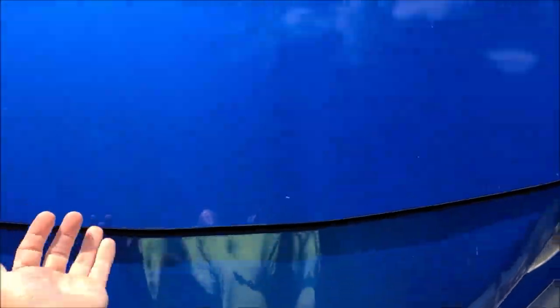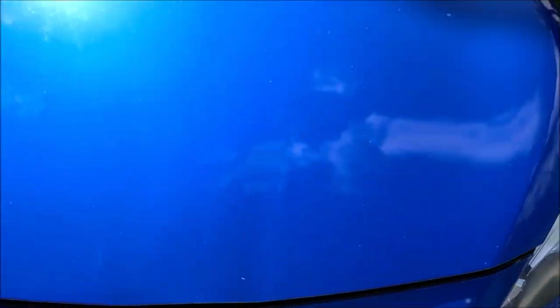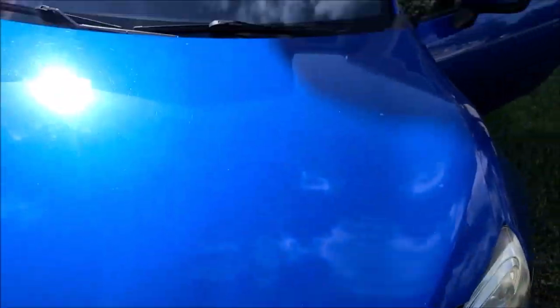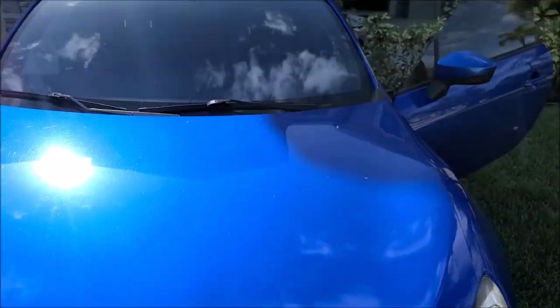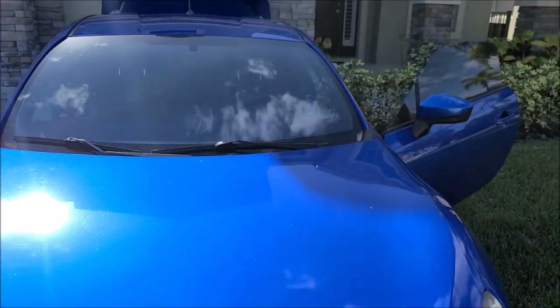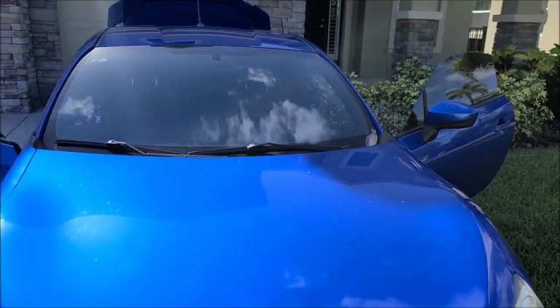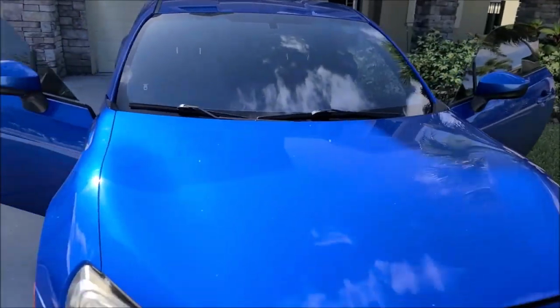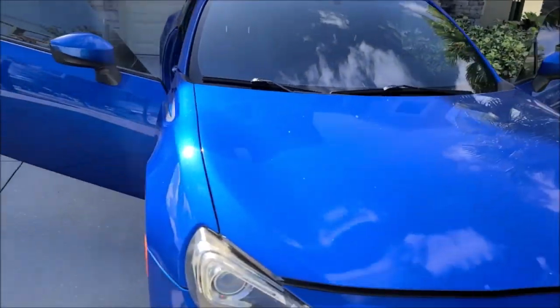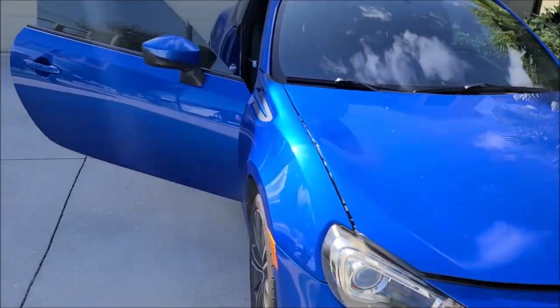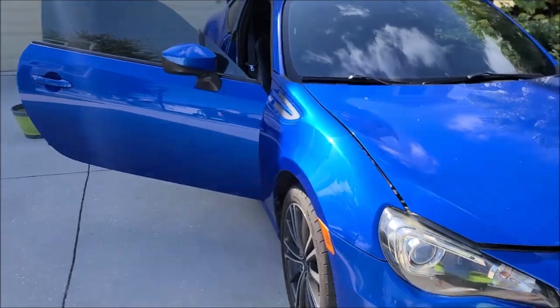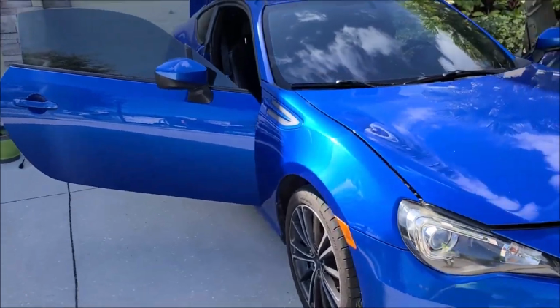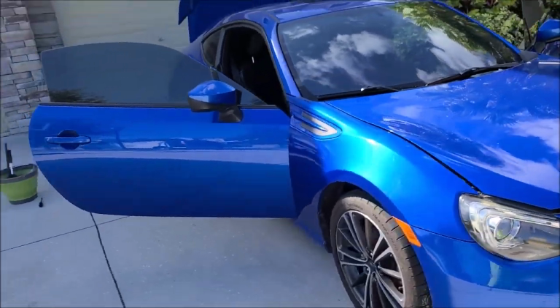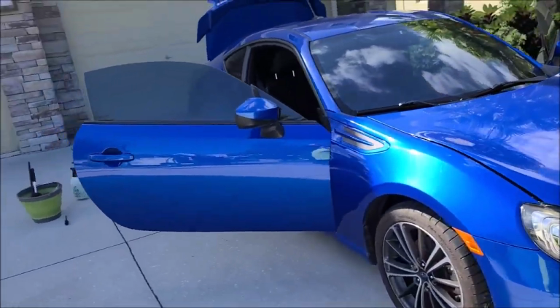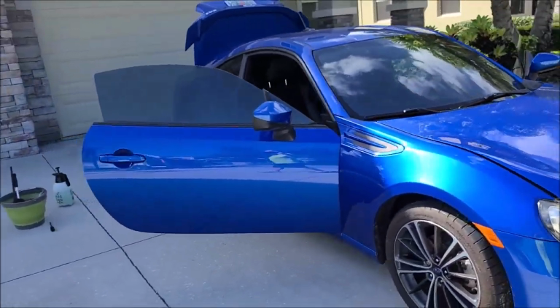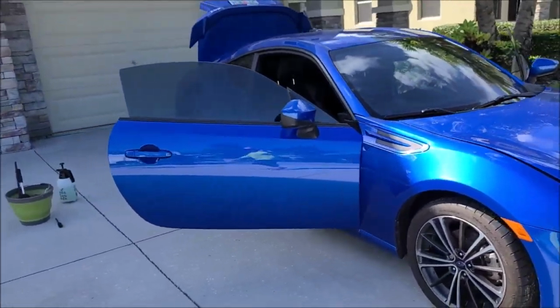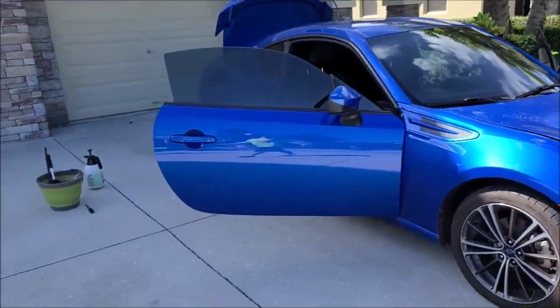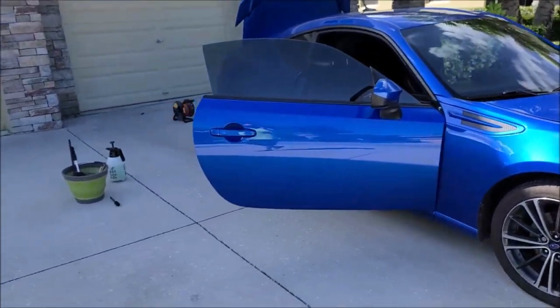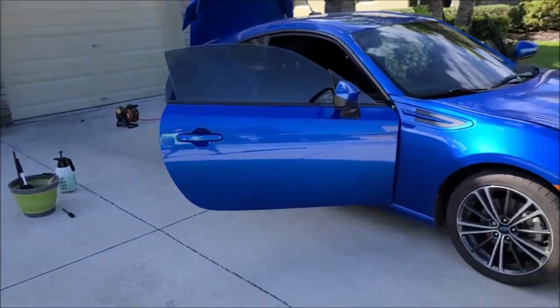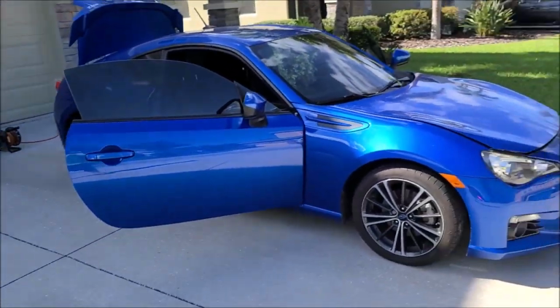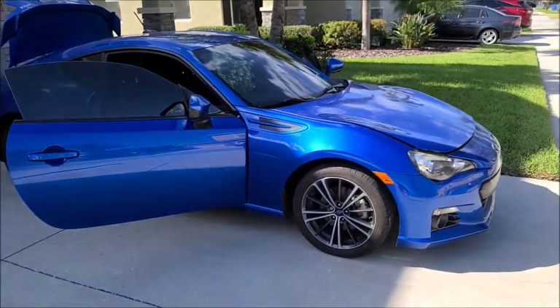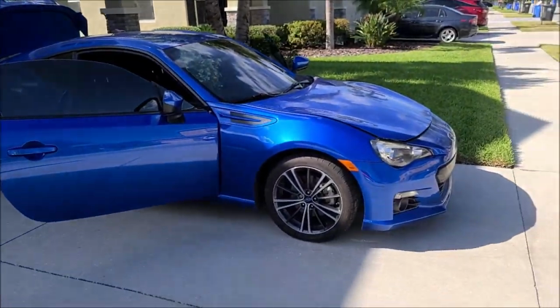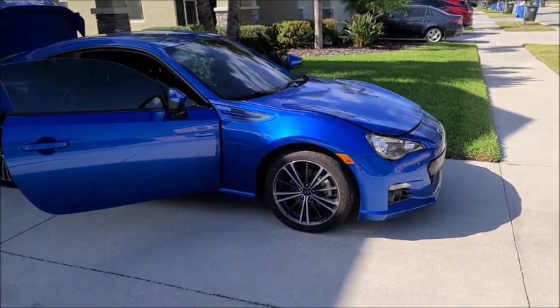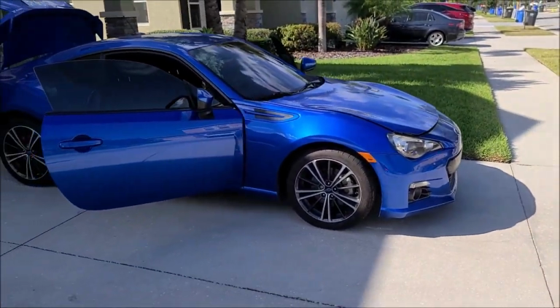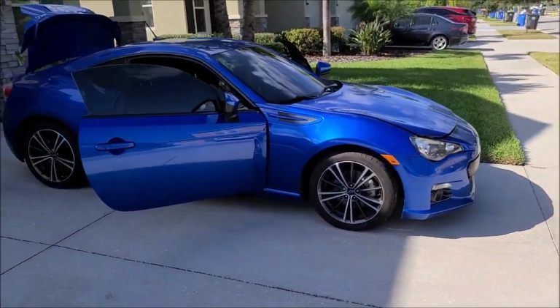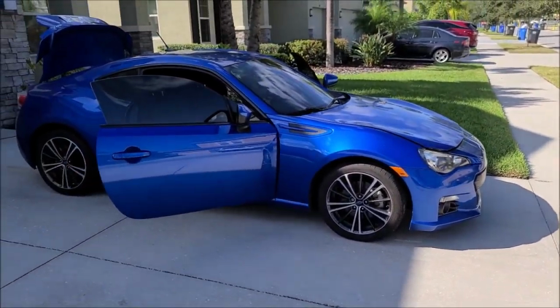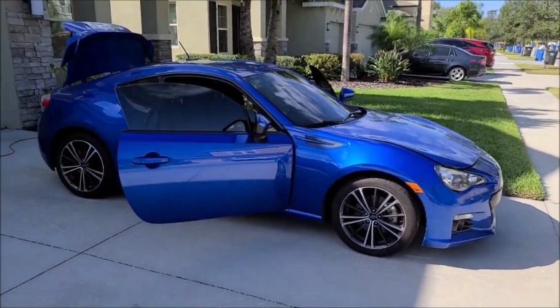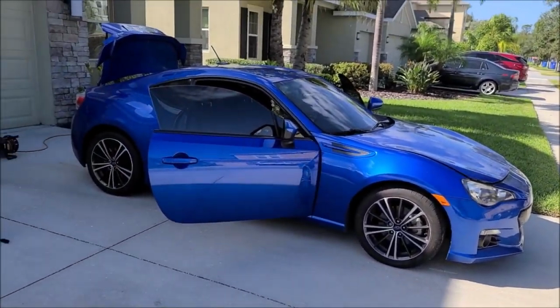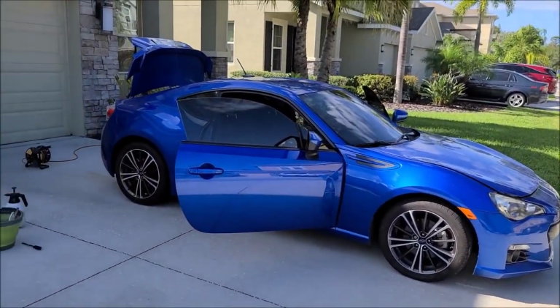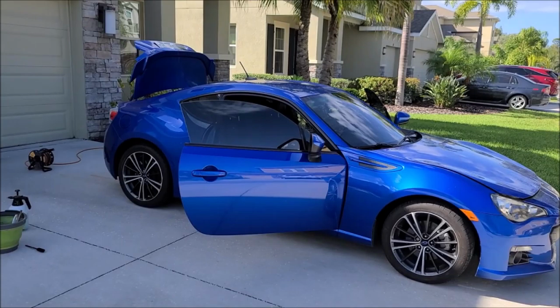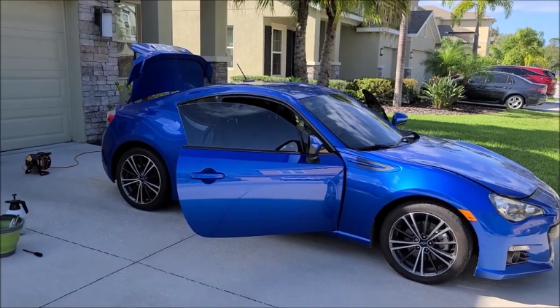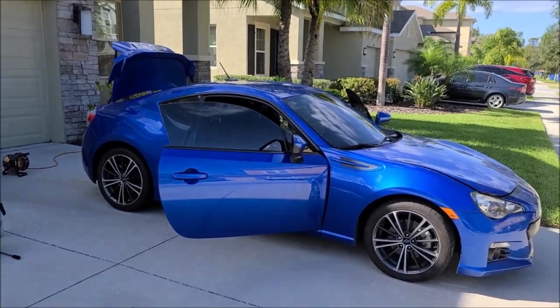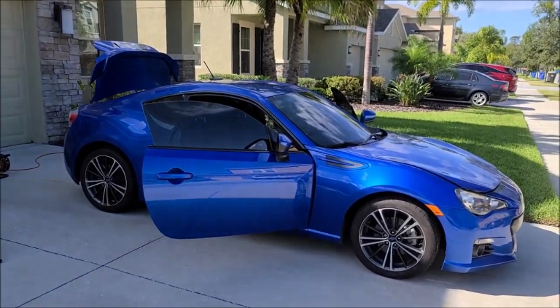So we just got here and we're going to go ahead and get everything pulled out and get rolling. We'll be back when we get some more done.